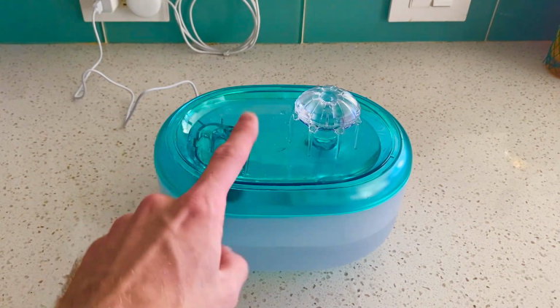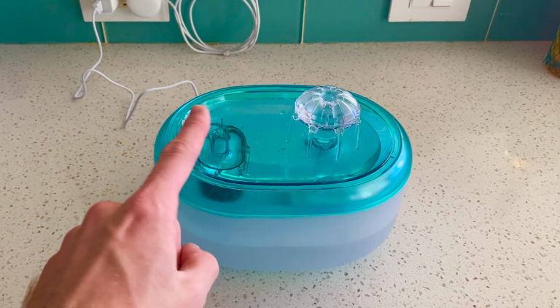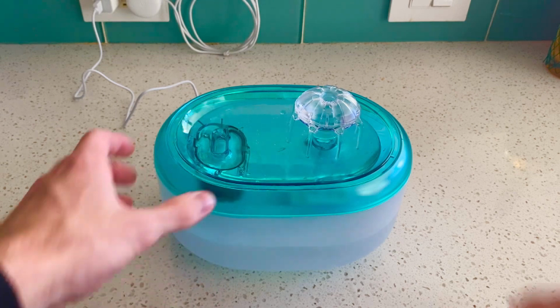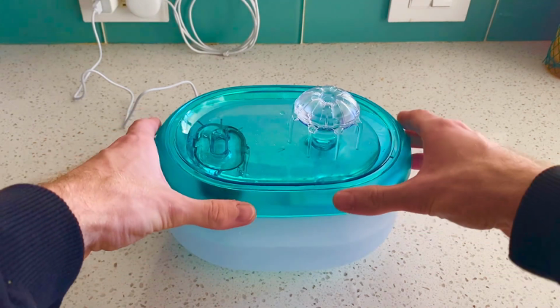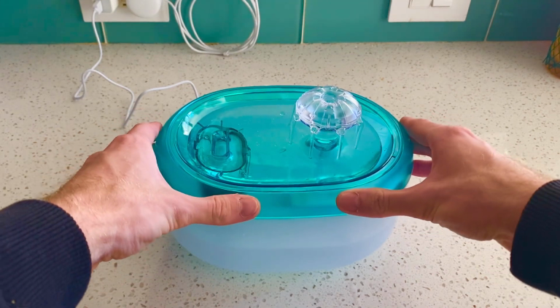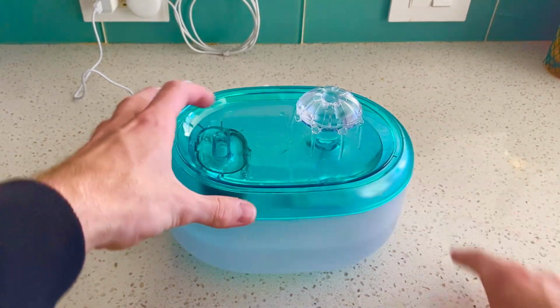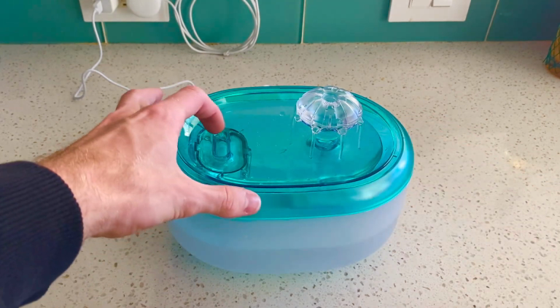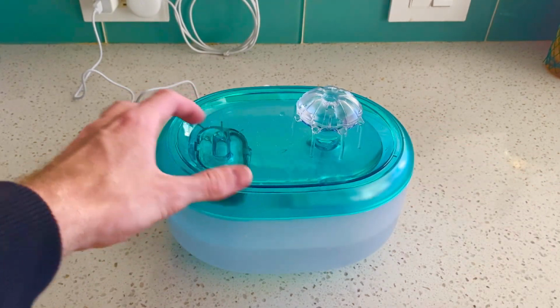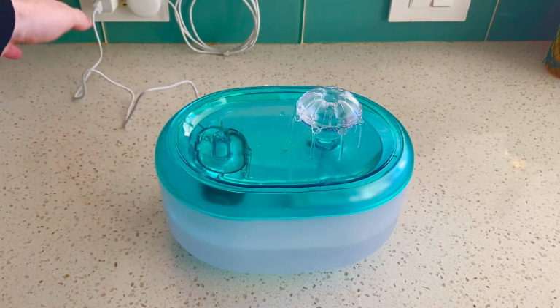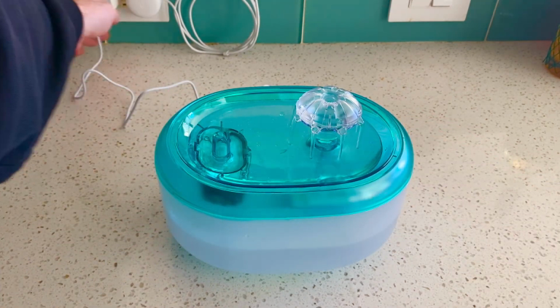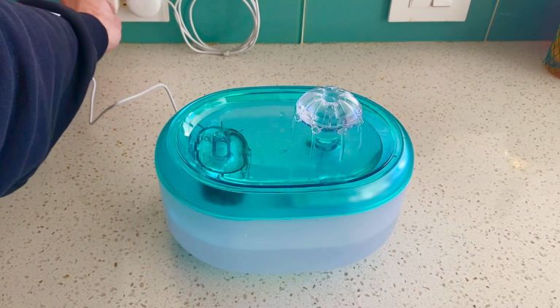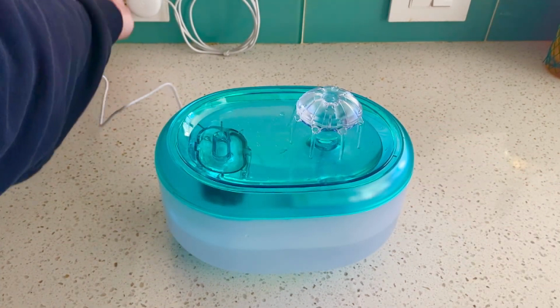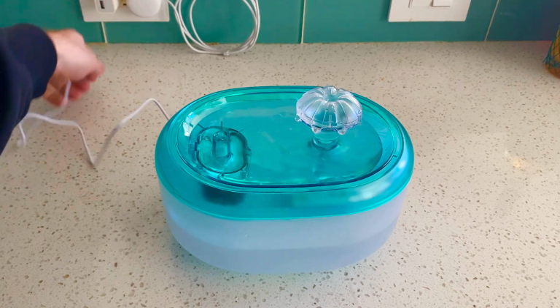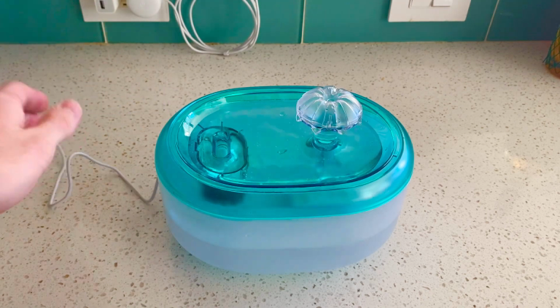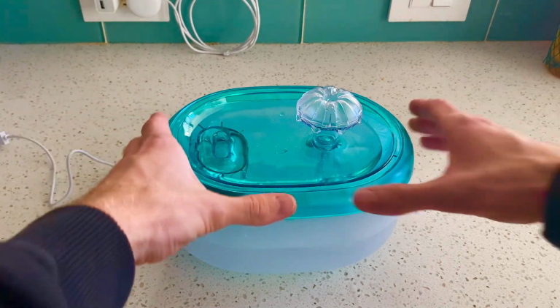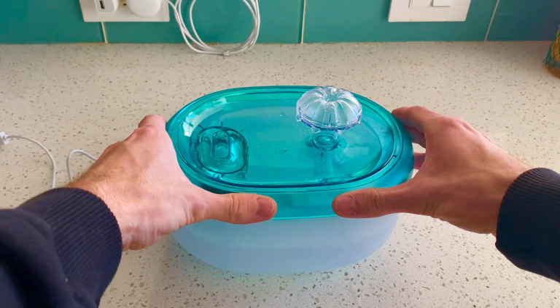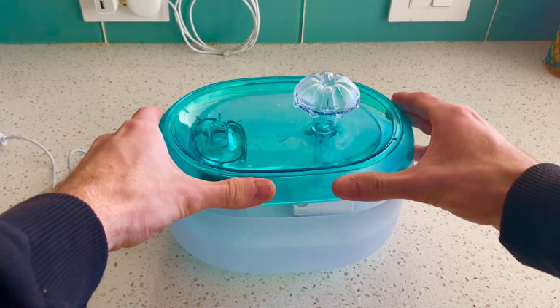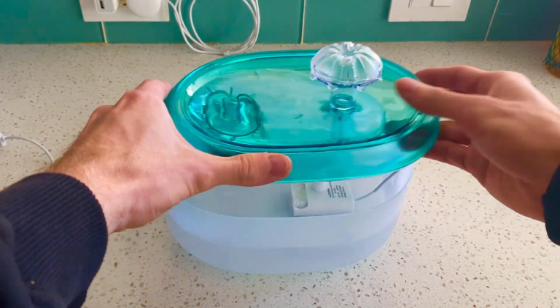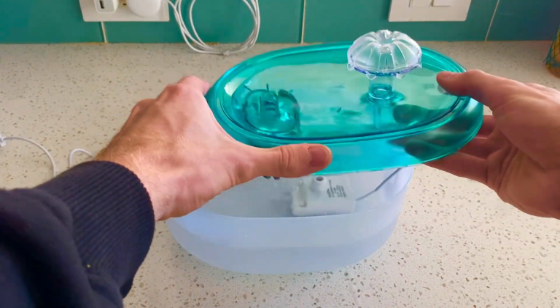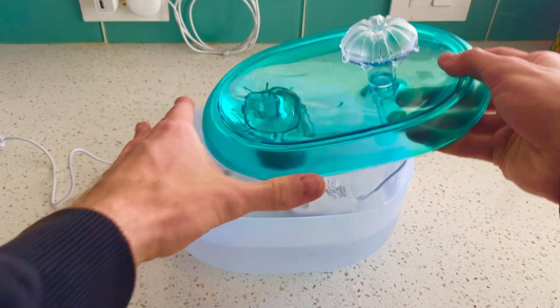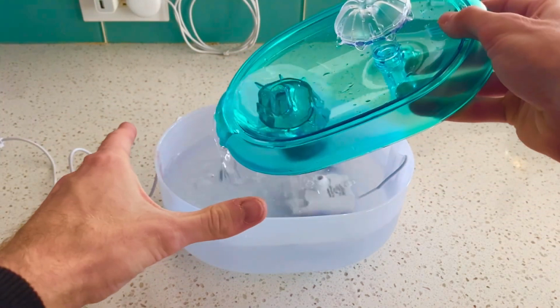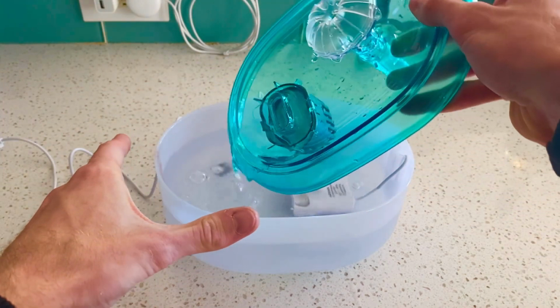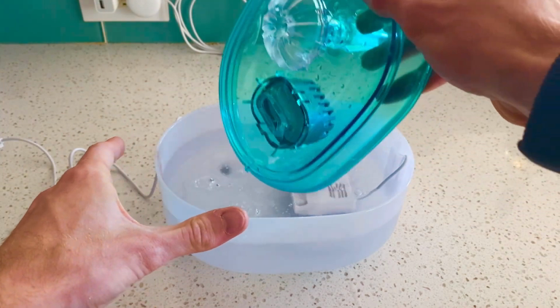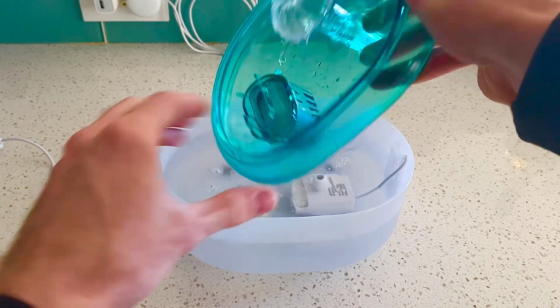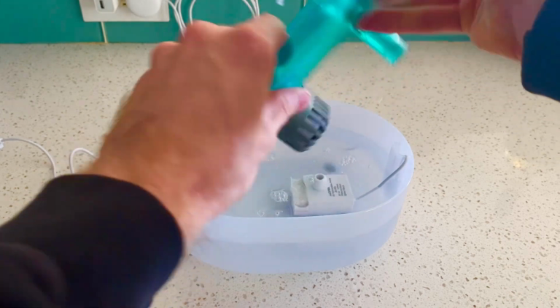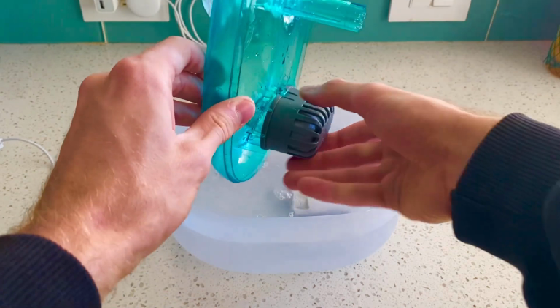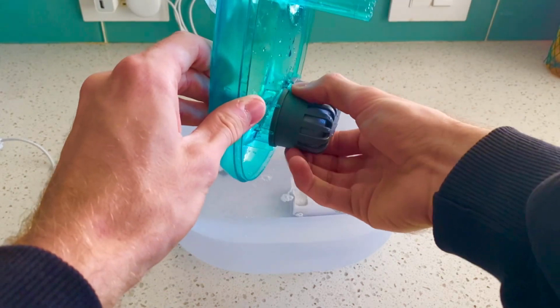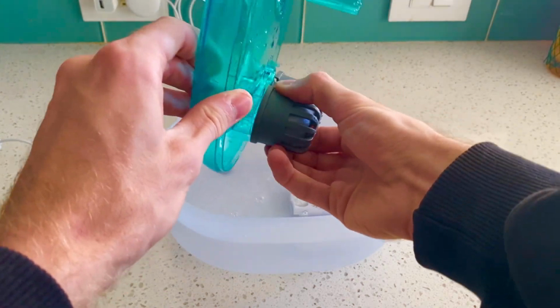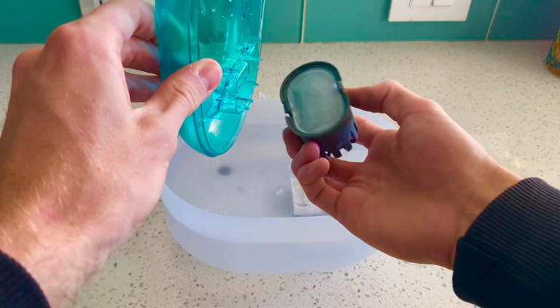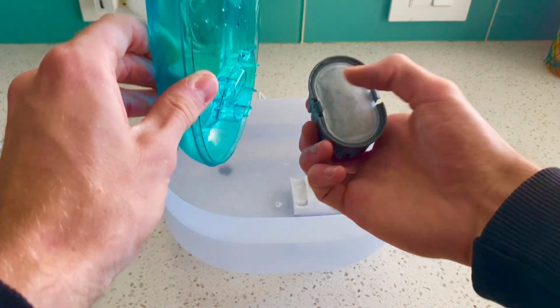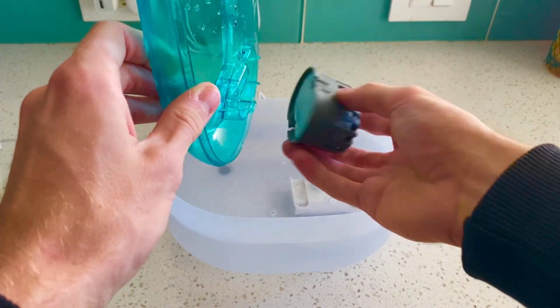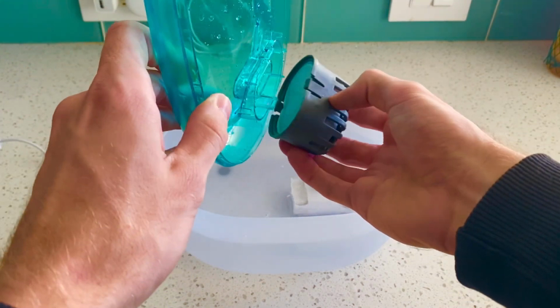The other nice thing about this water fountain is that the filter is actually very easy to replace. So if I unplug it here real quick so I can show you, I'm going to pop this off, I'm going to pour this back in here, and as you can see, right here, you pop off this little basket — there's the filter.